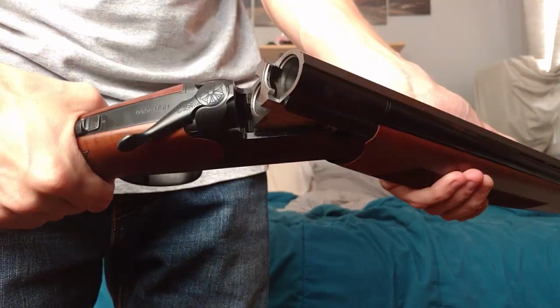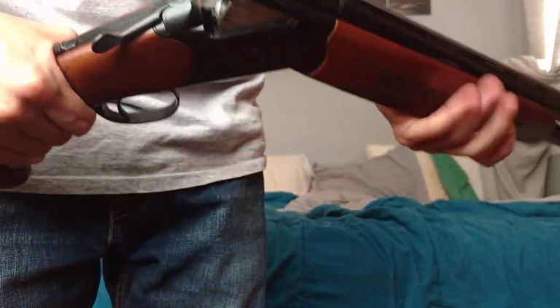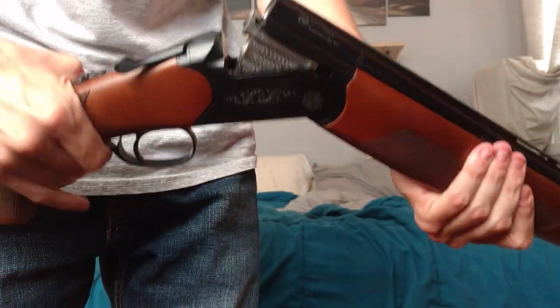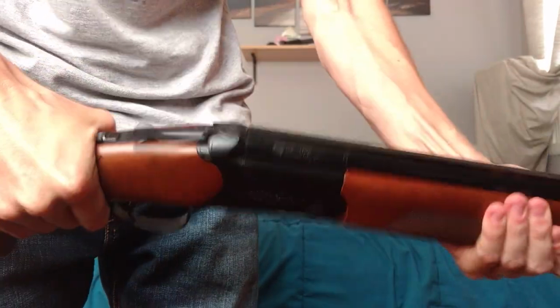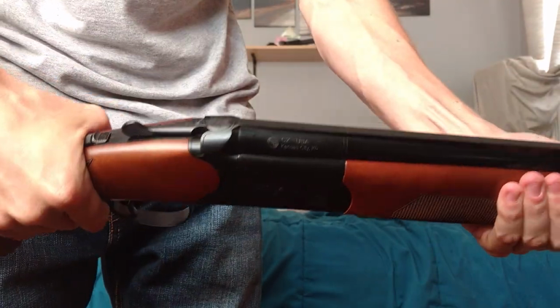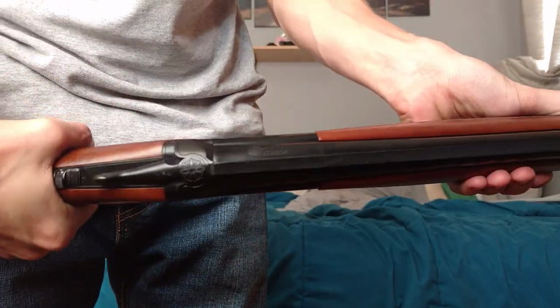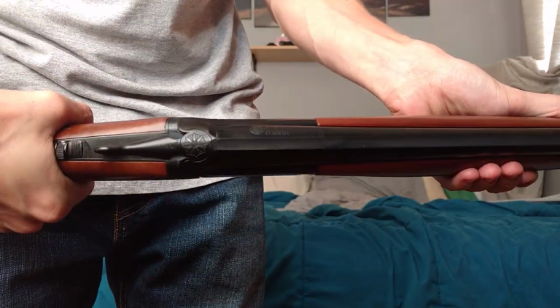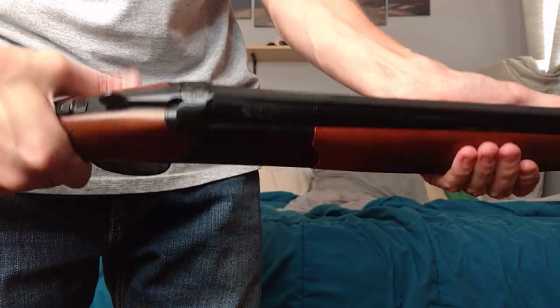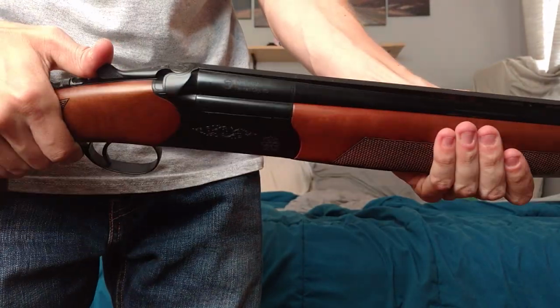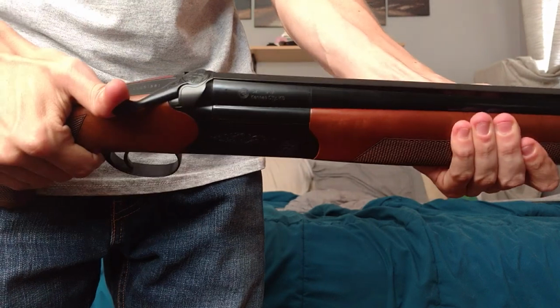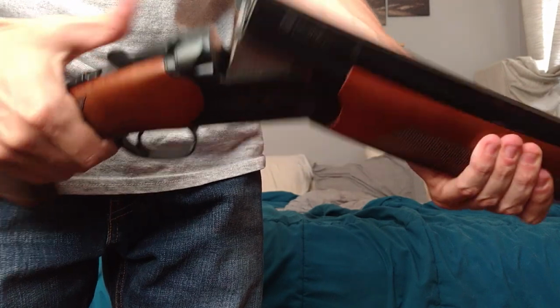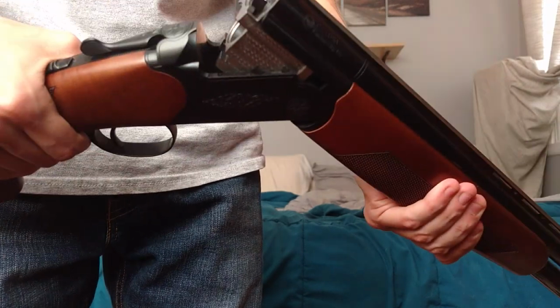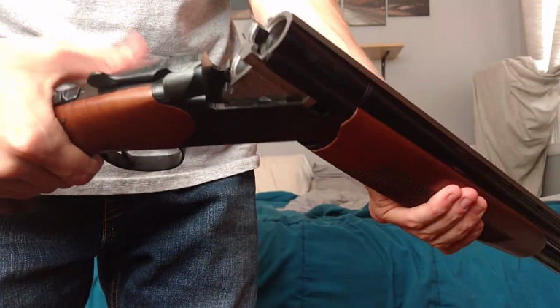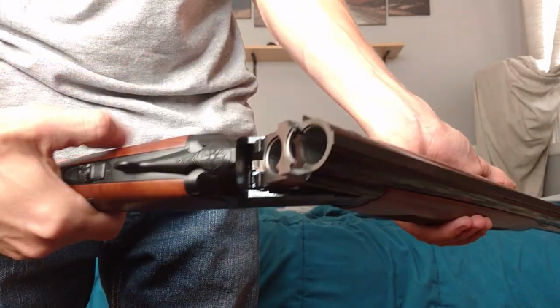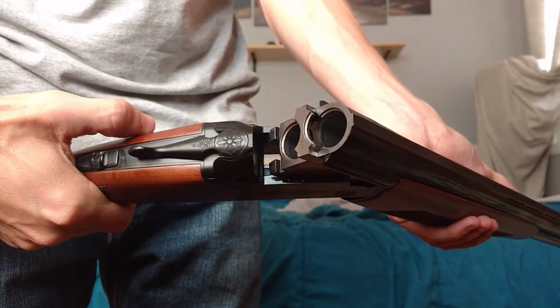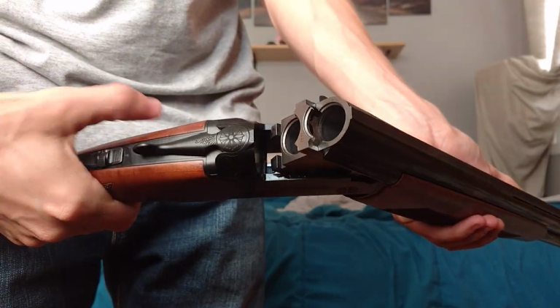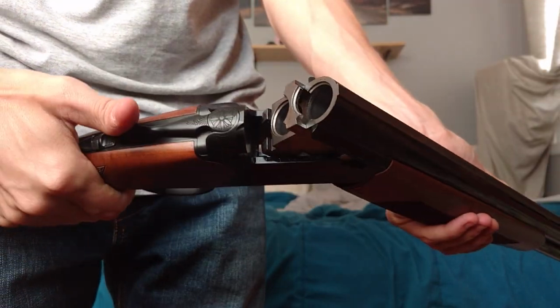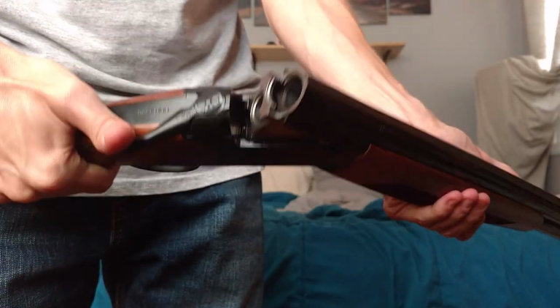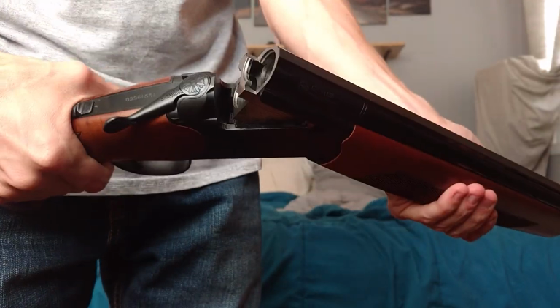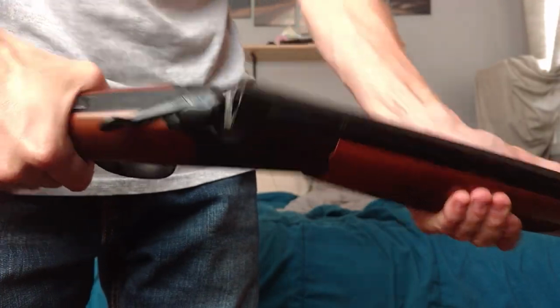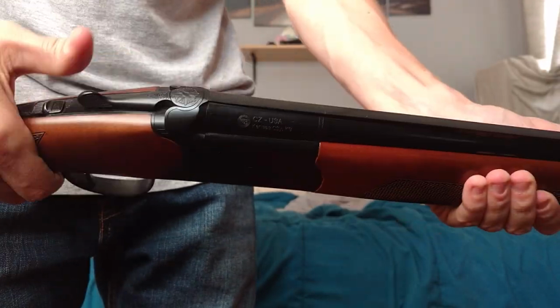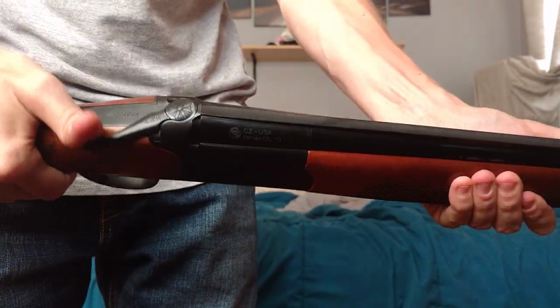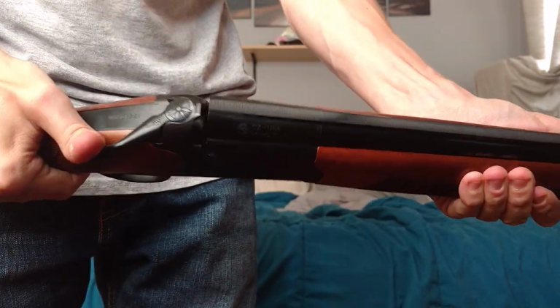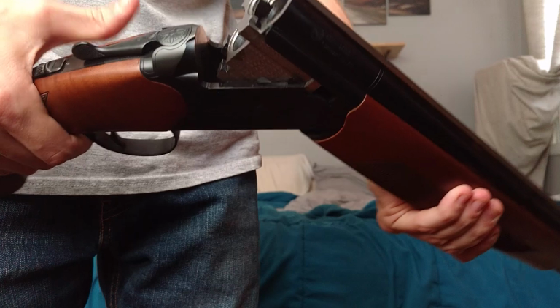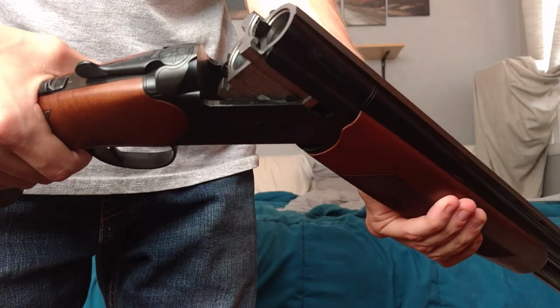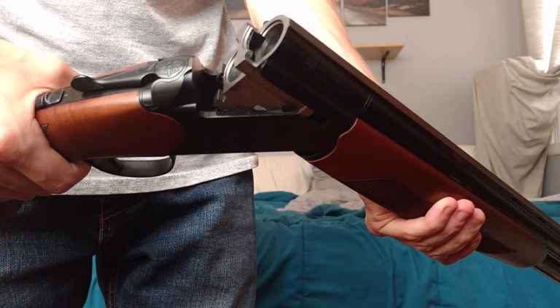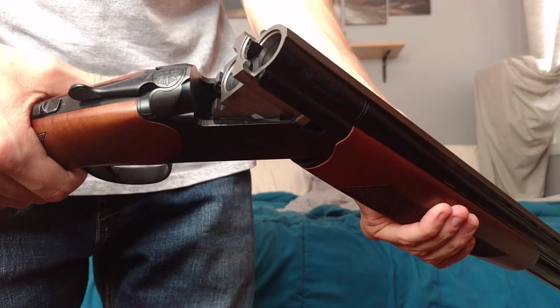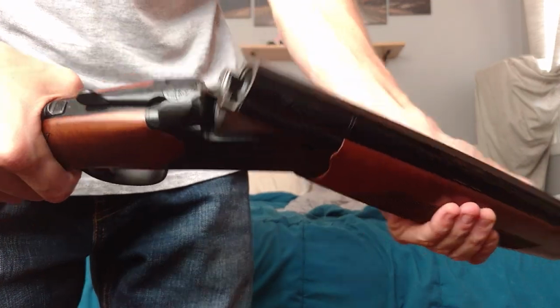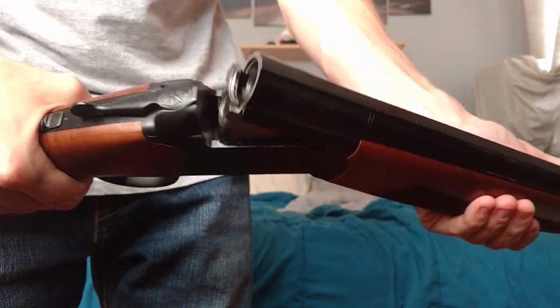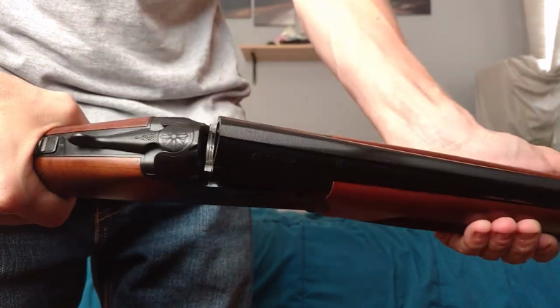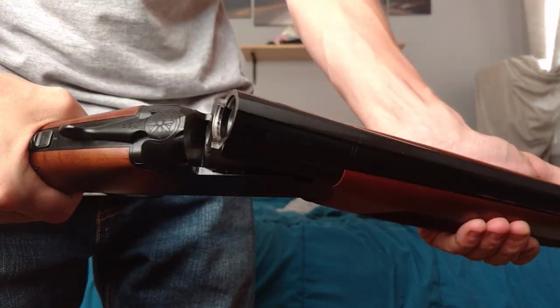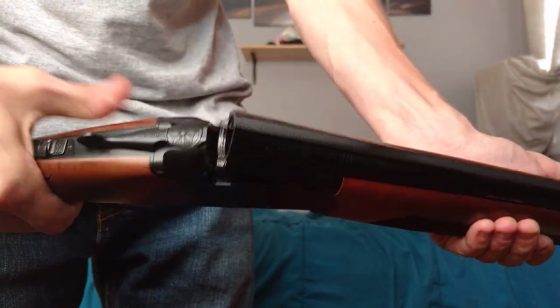If I lock it in place and go to shut it, it closes just fine, but here it won't stay. If I push it back, it's fine, and then it won't lock closed.